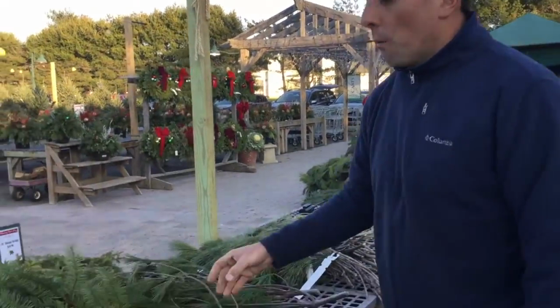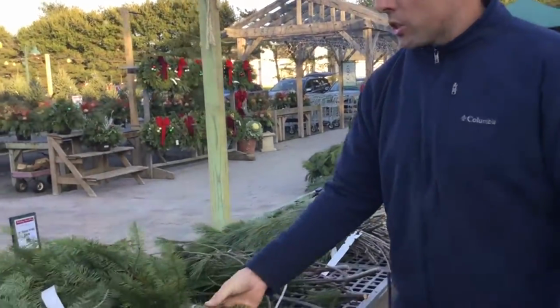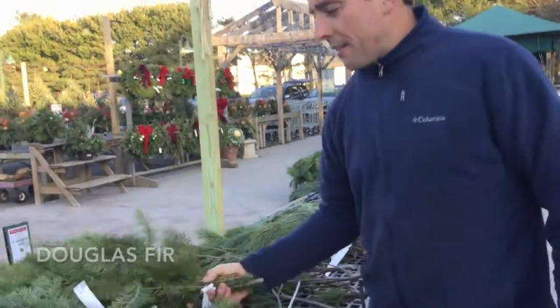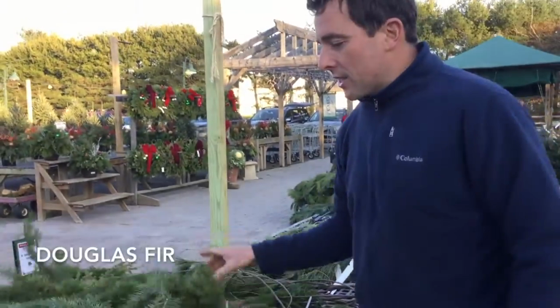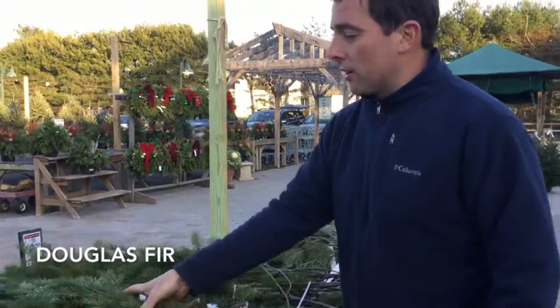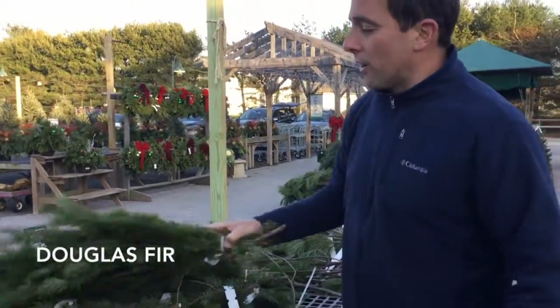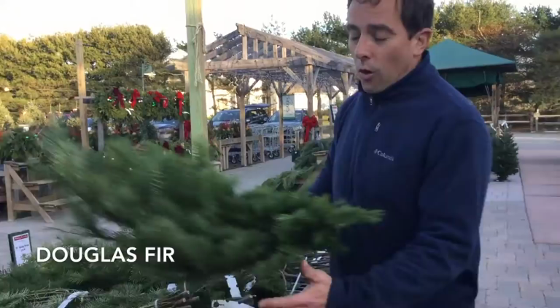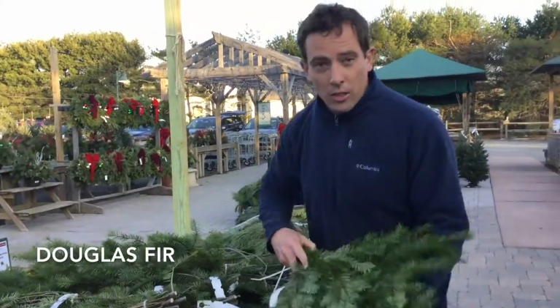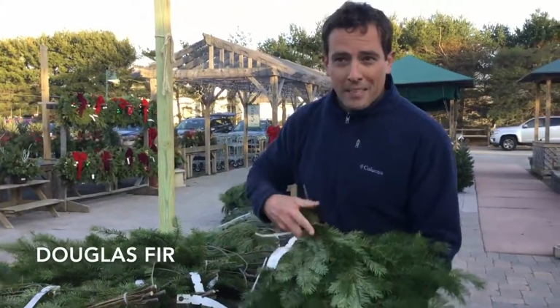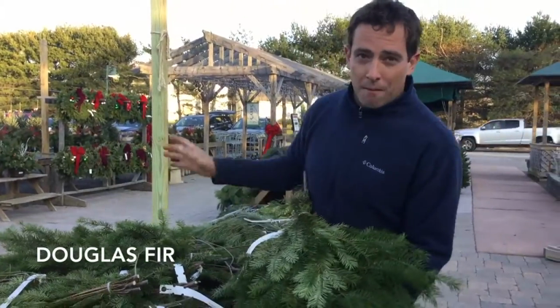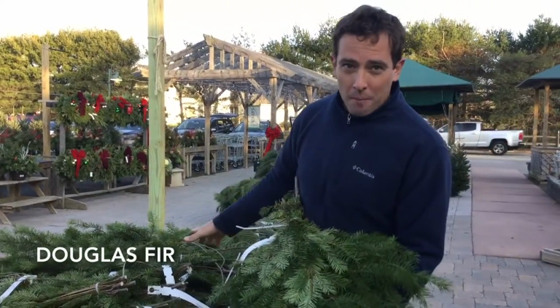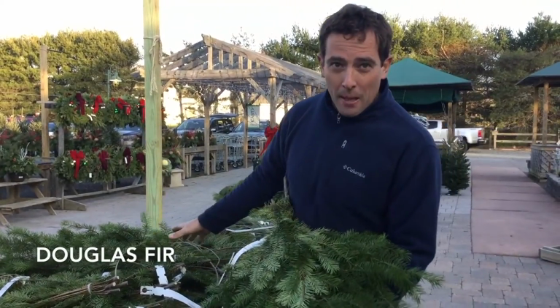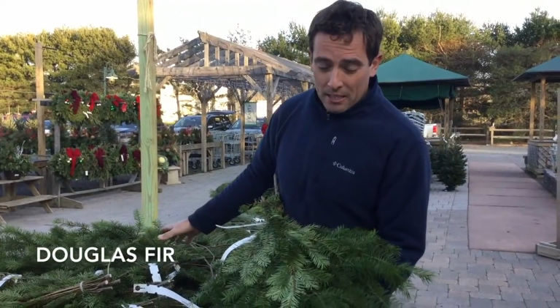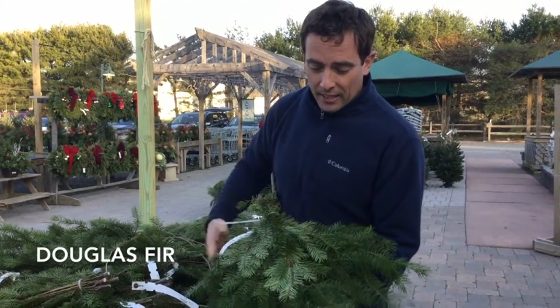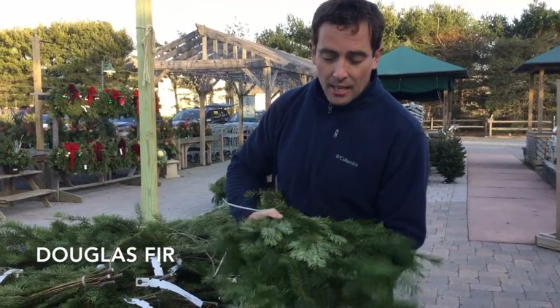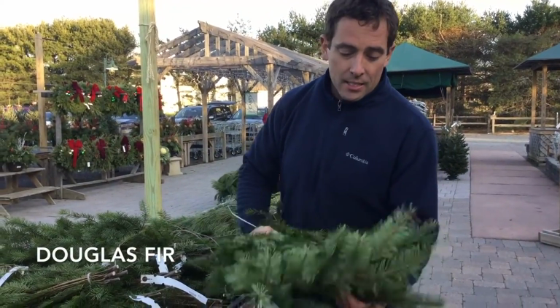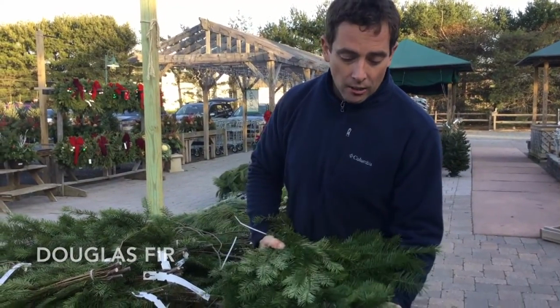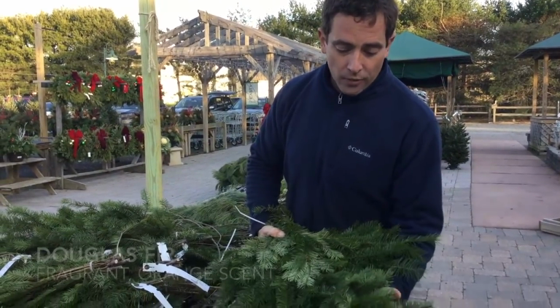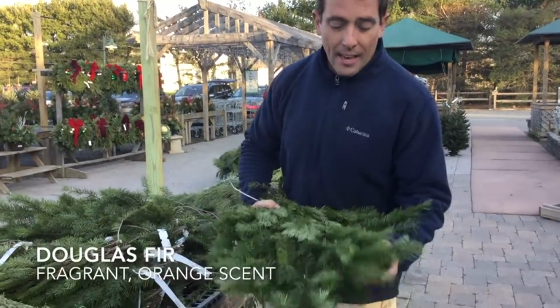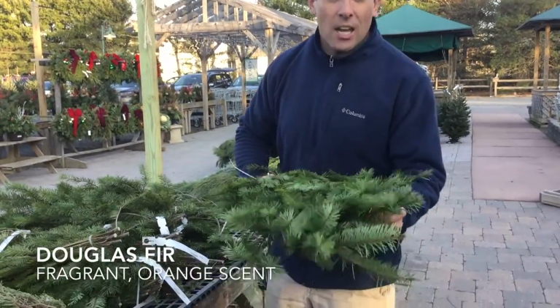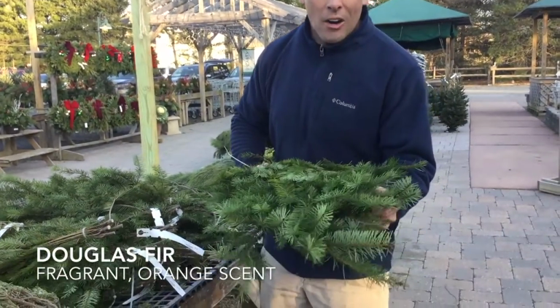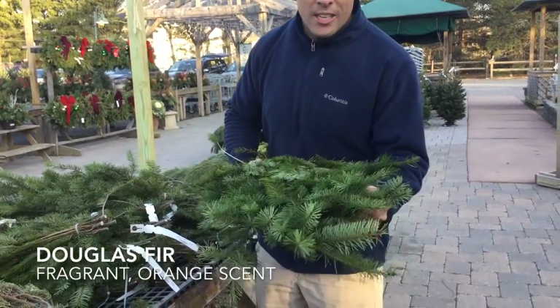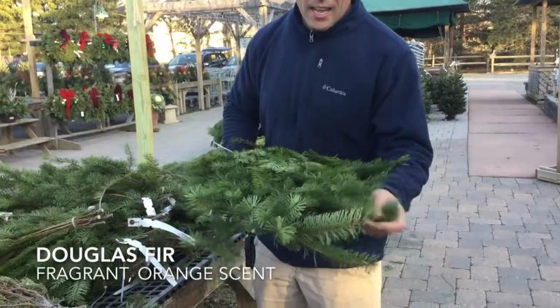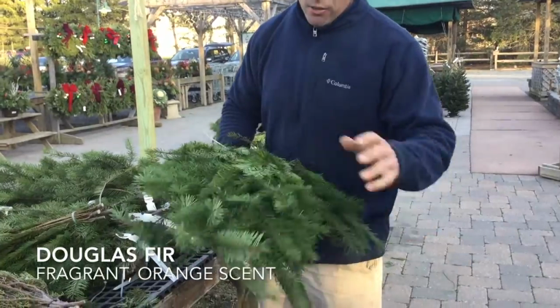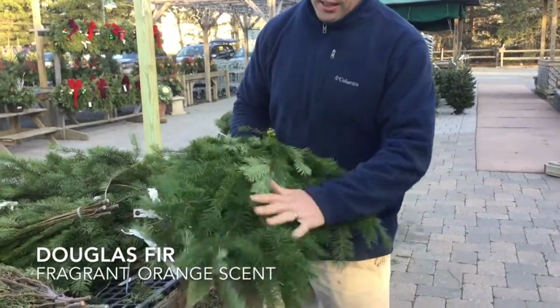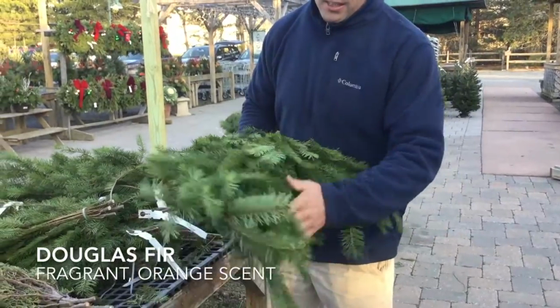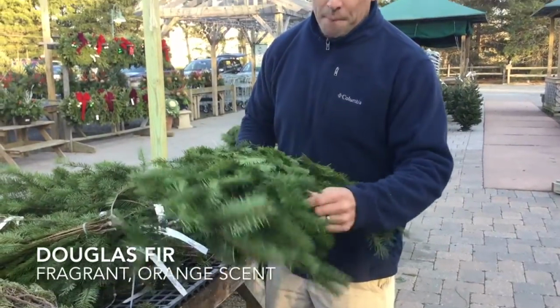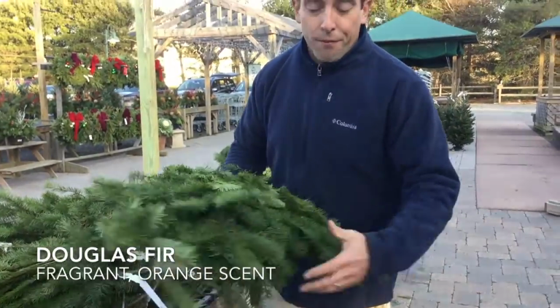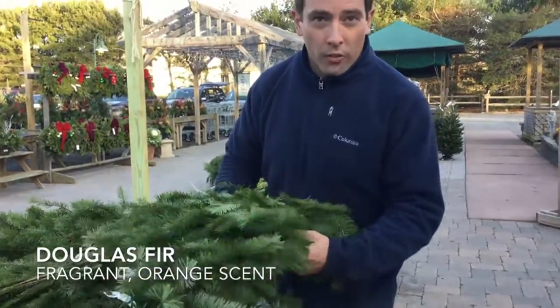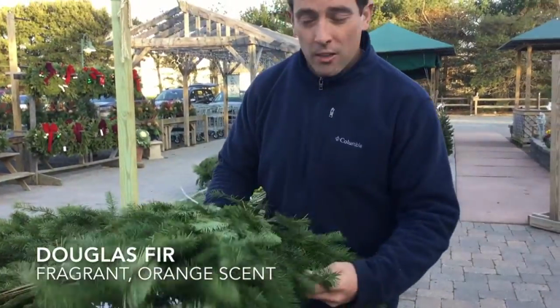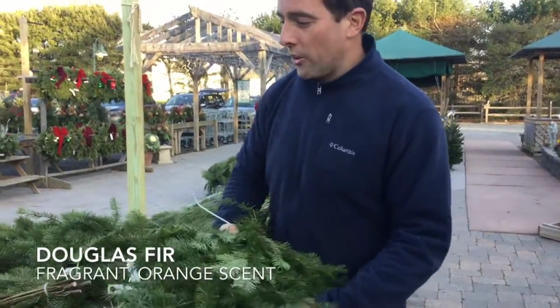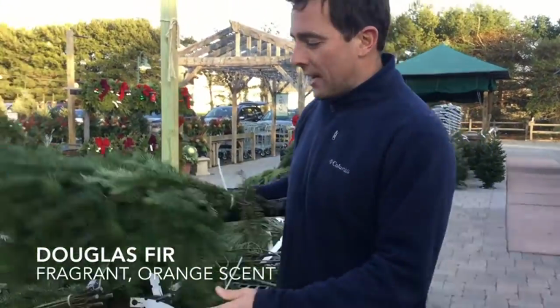We also have Douglas Fir. This also comes from that same farm in Pennsylvania. It has that orange scent. It's a really nice full green that you can use in your containers.